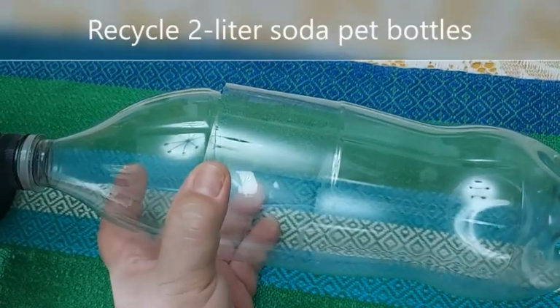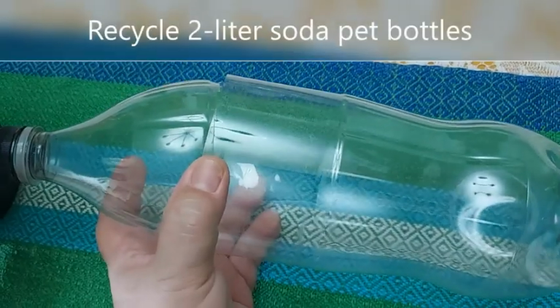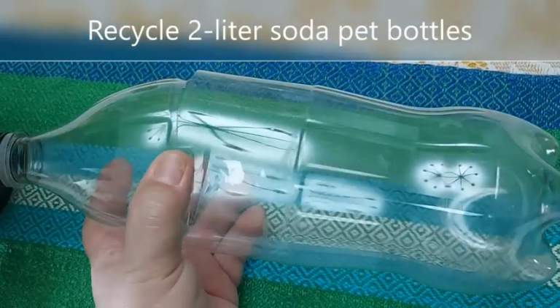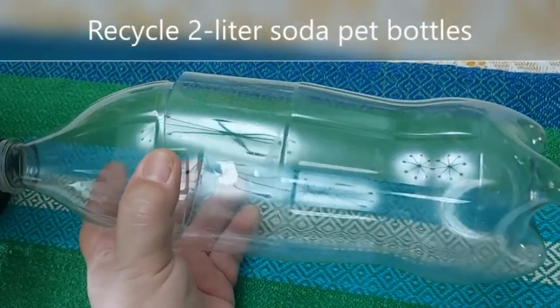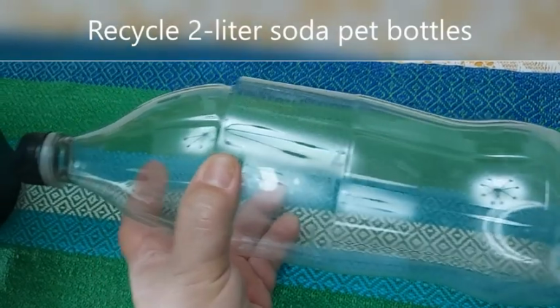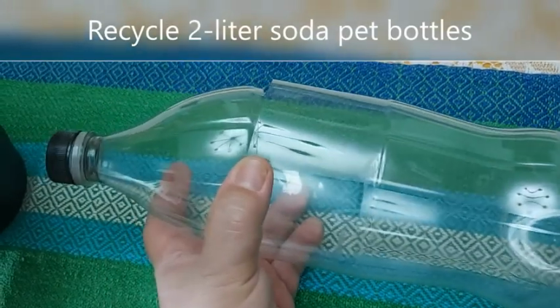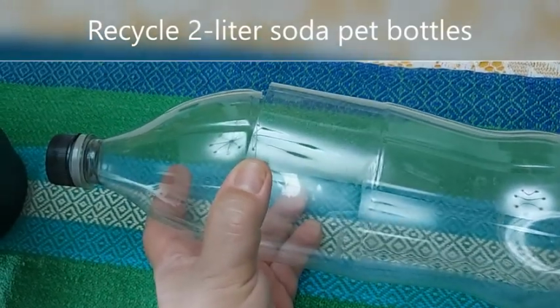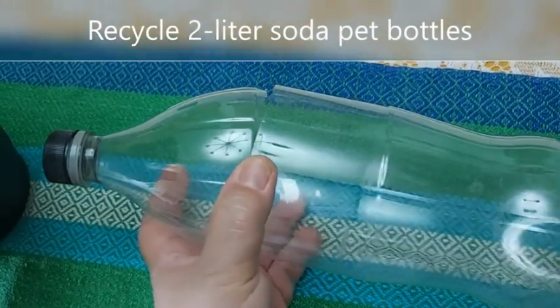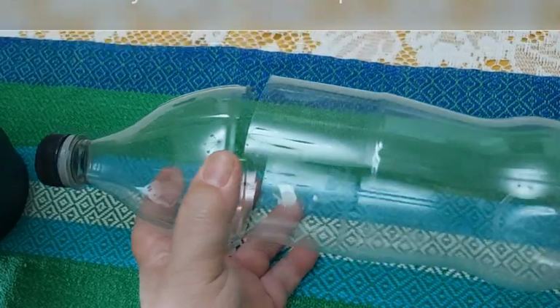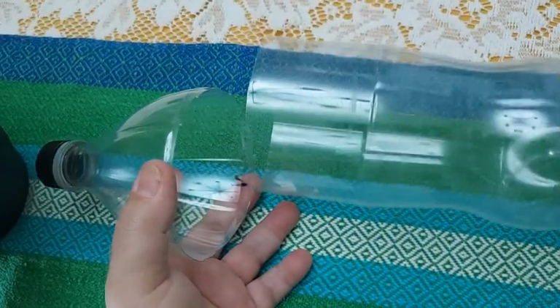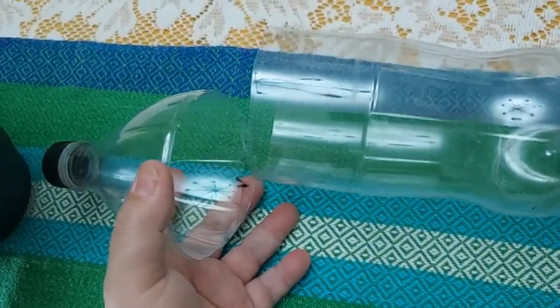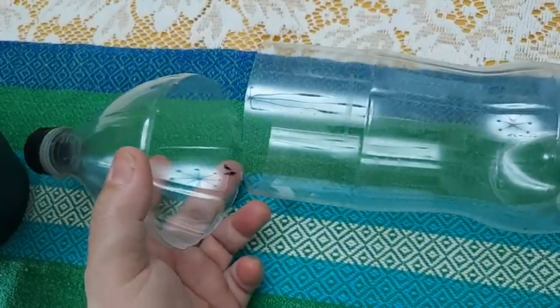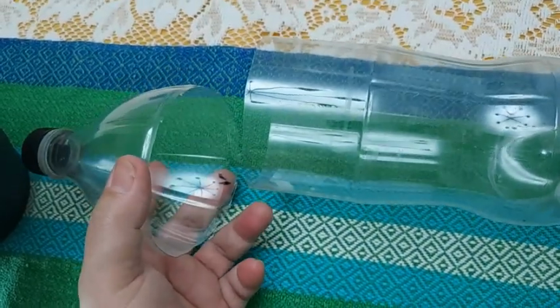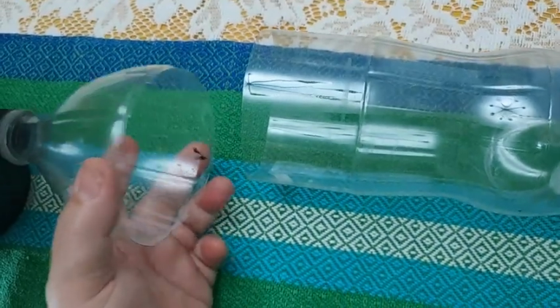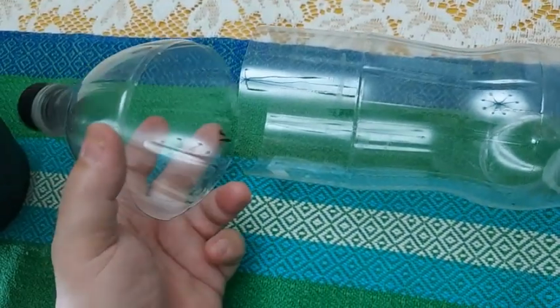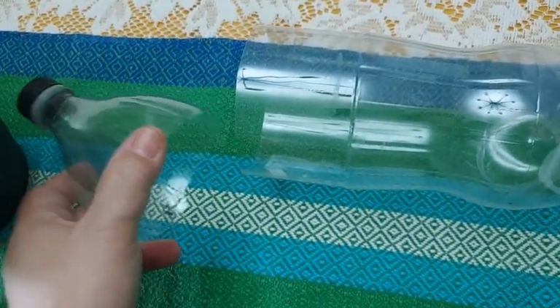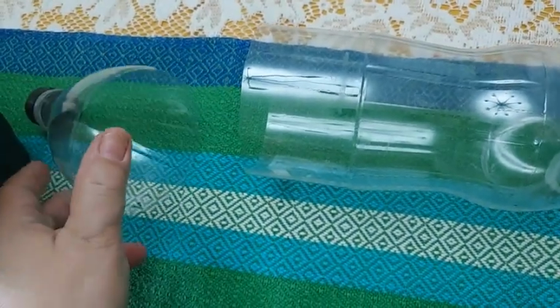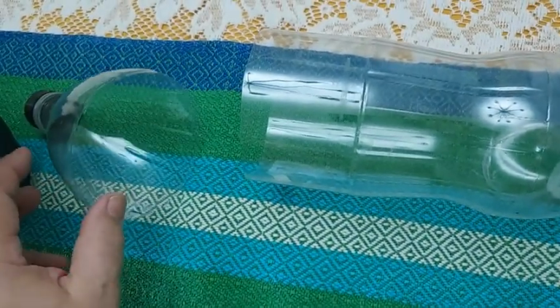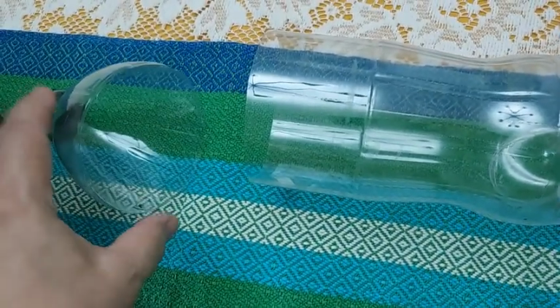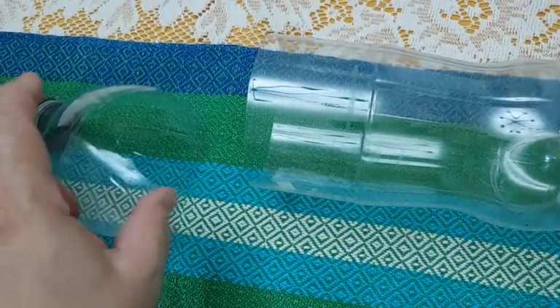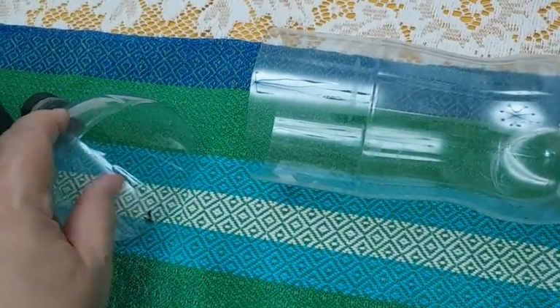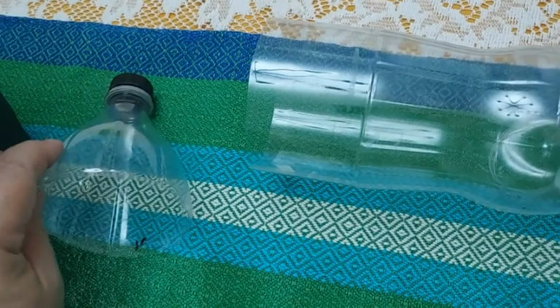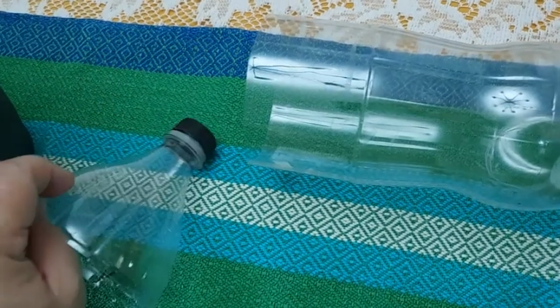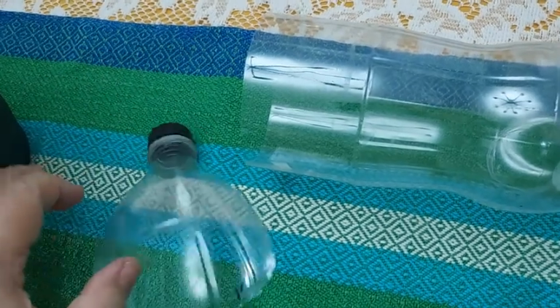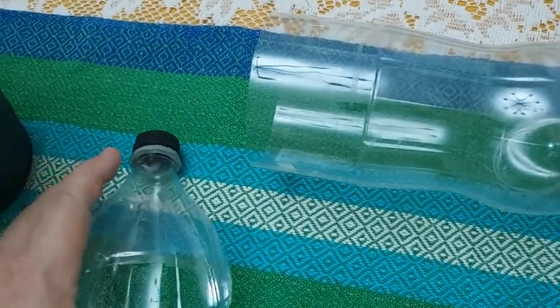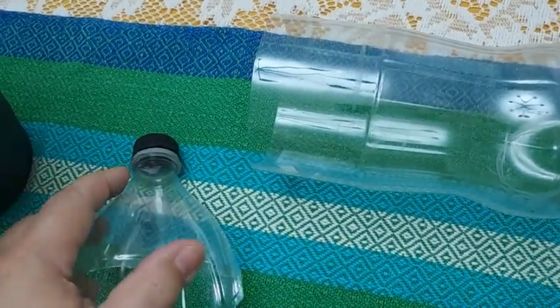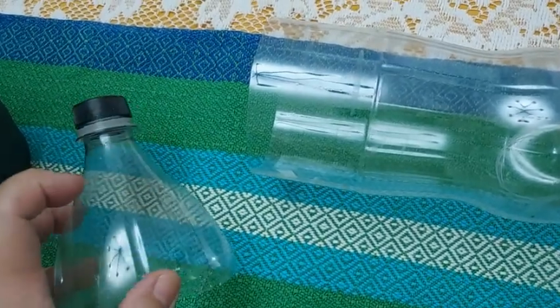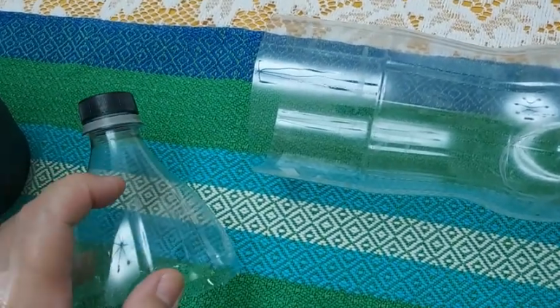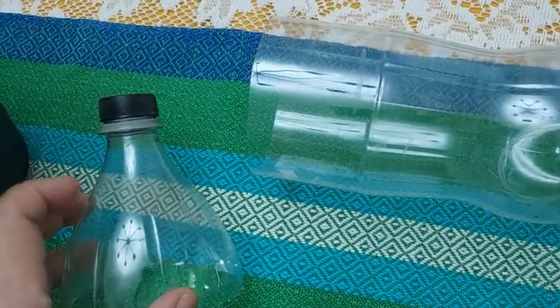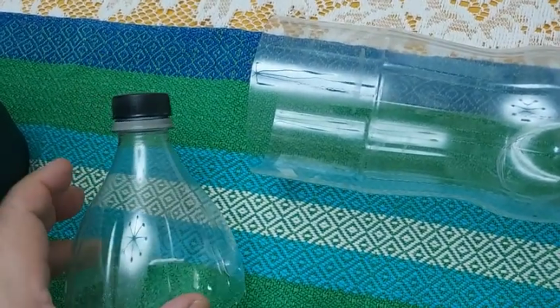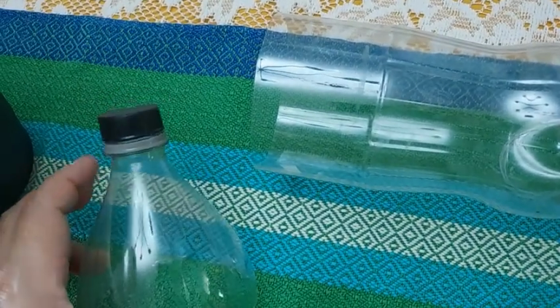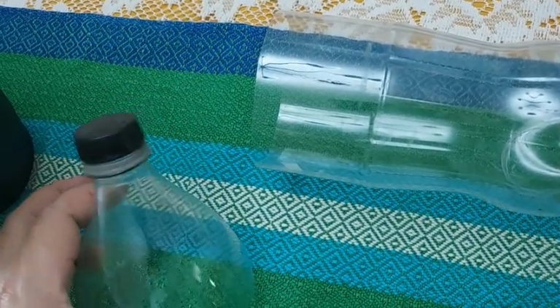You can also recycle 2-liter soda PET bottles just like we did with the orange juice container. The top has holes placed on it so that we can use the top as a net cup that will hold the plant.